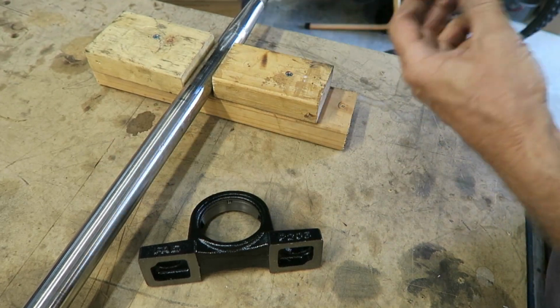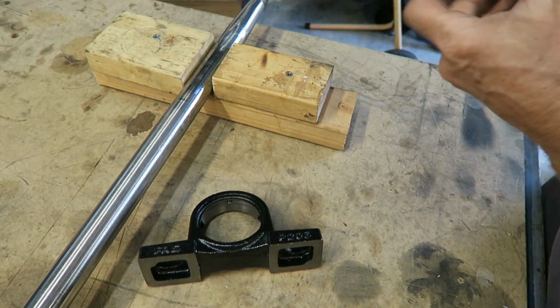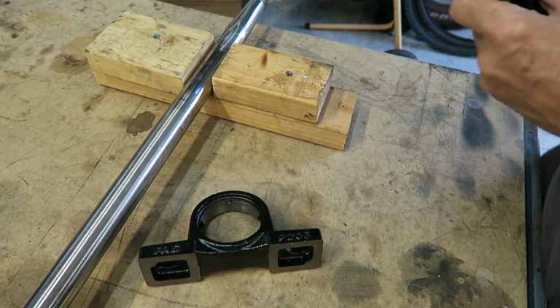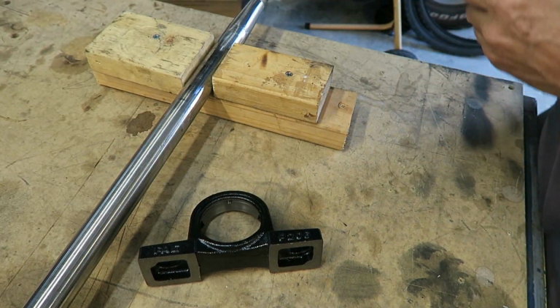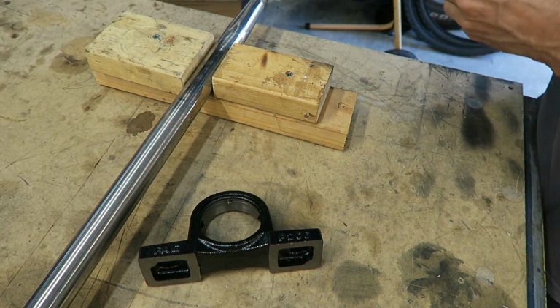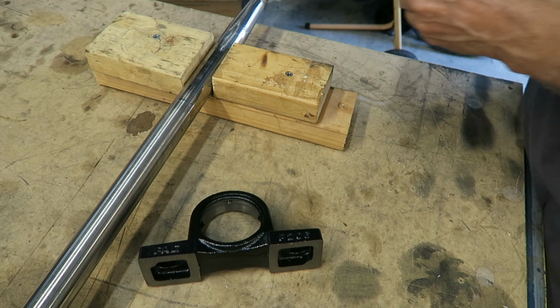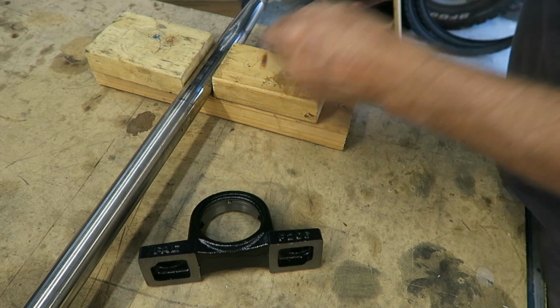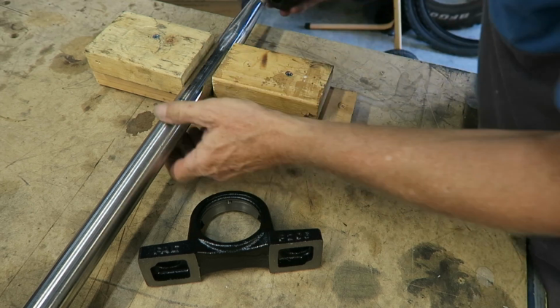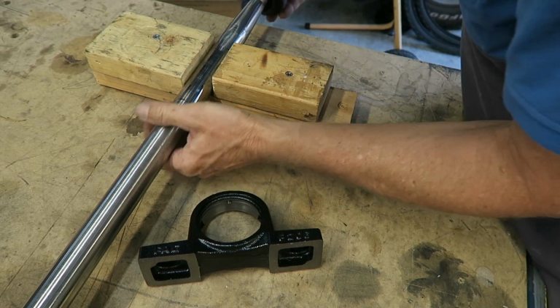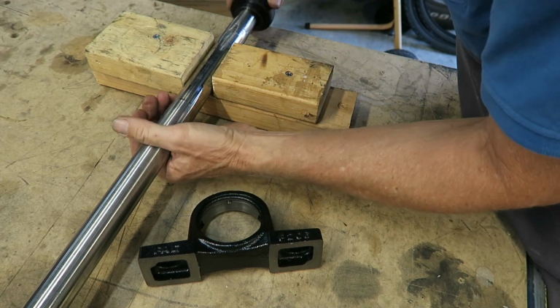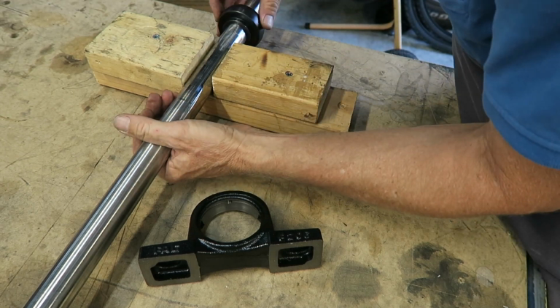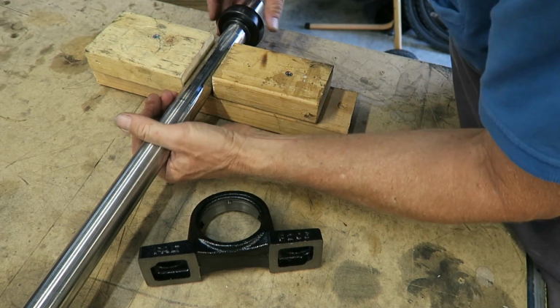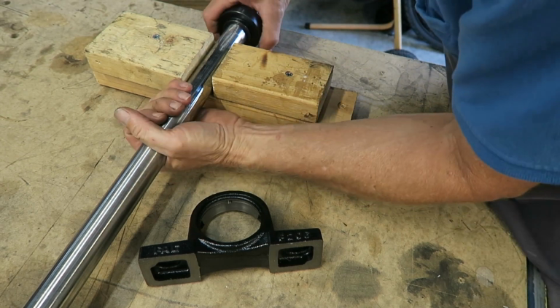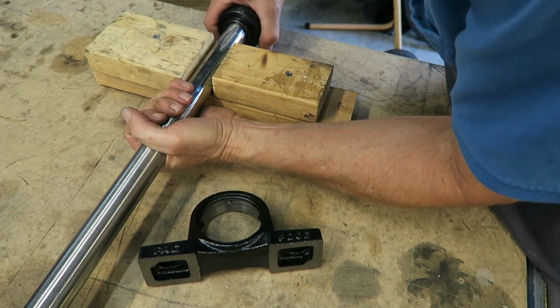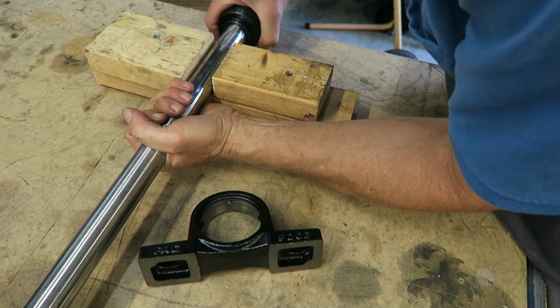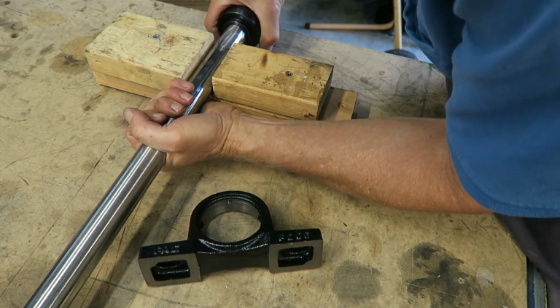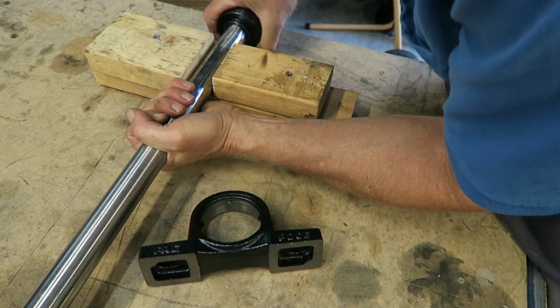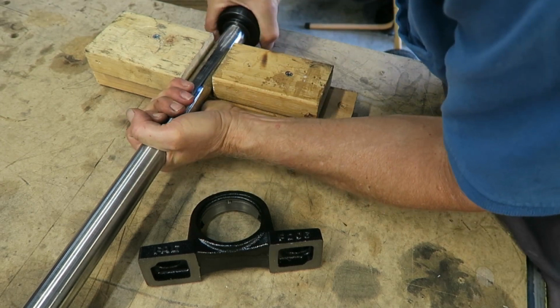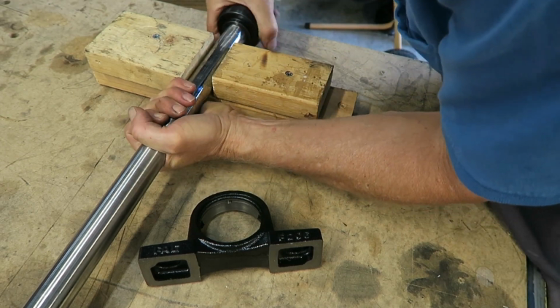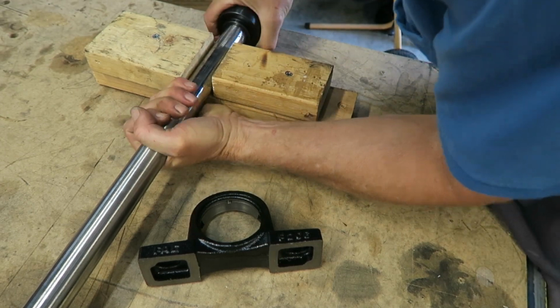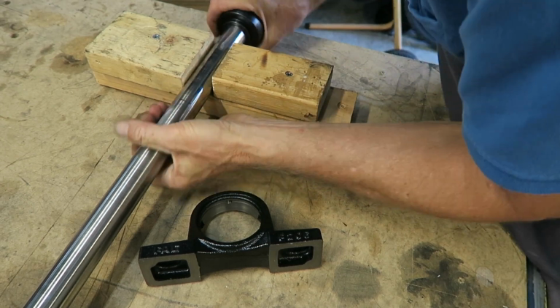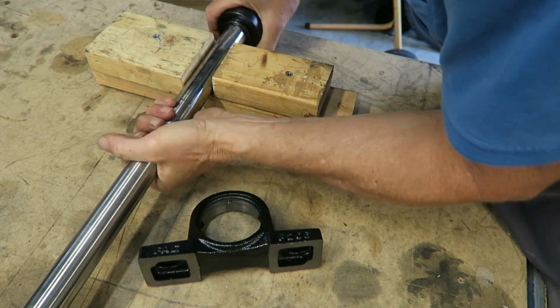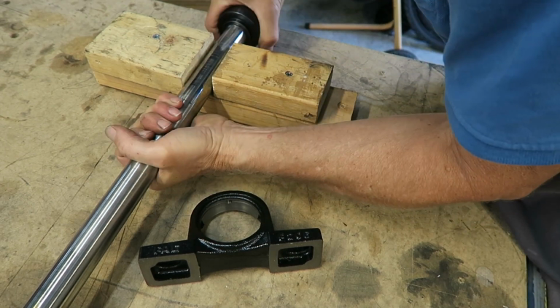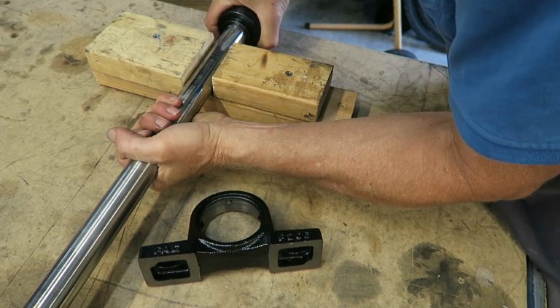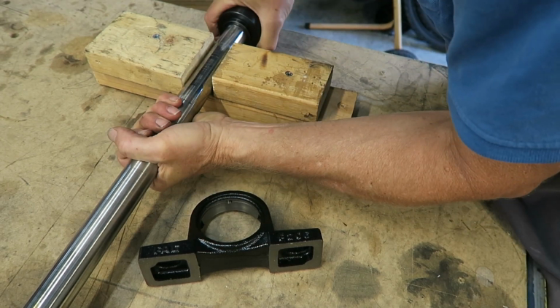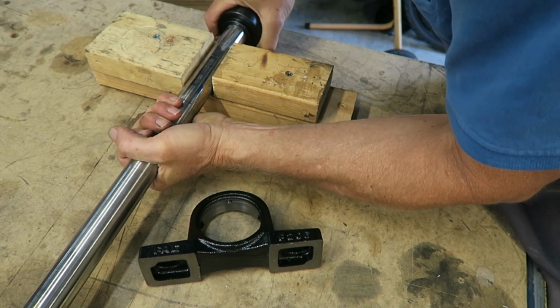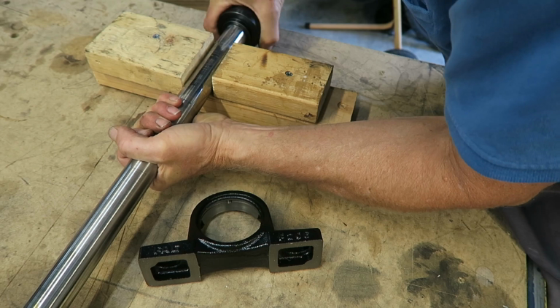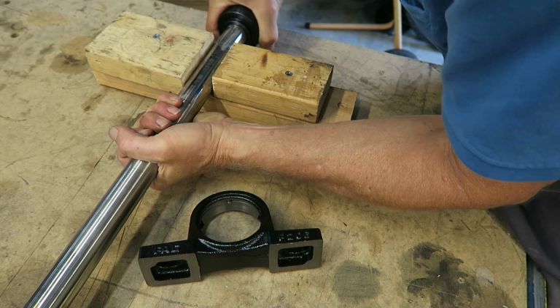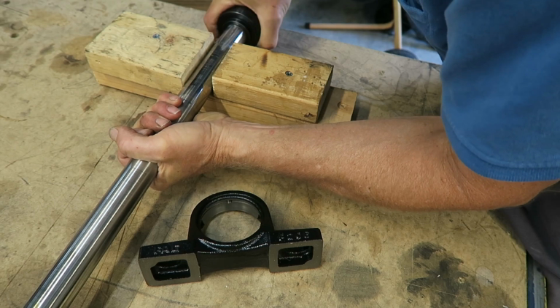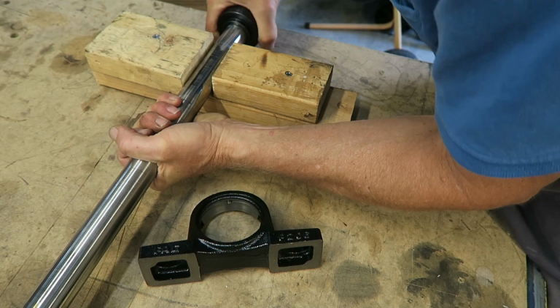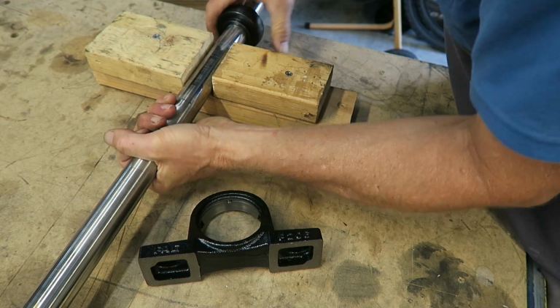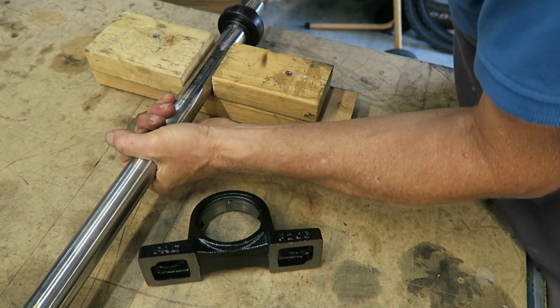What I'm going to do is bolt the thing down on the bench to give it a test run.